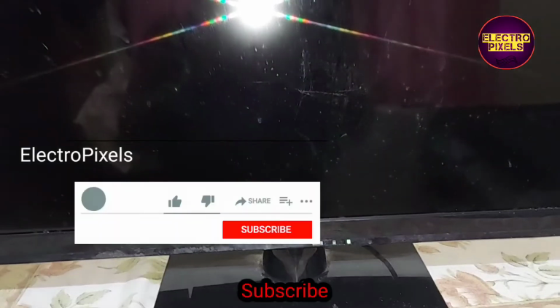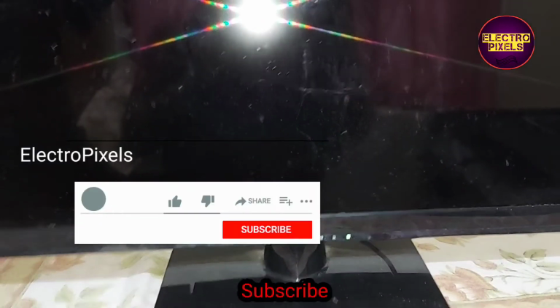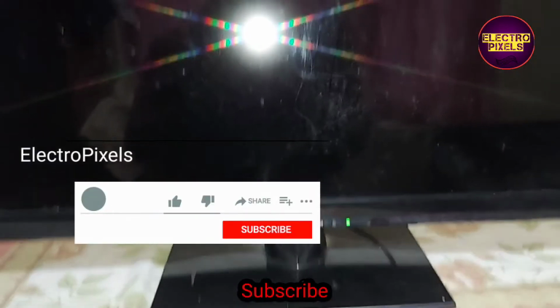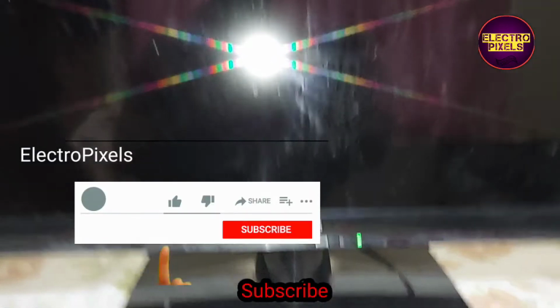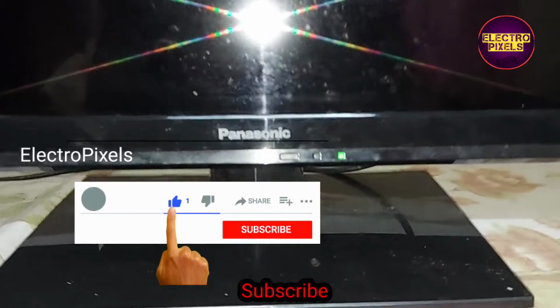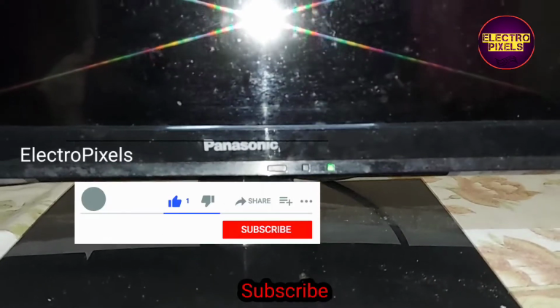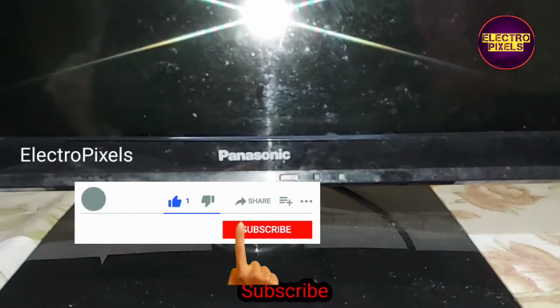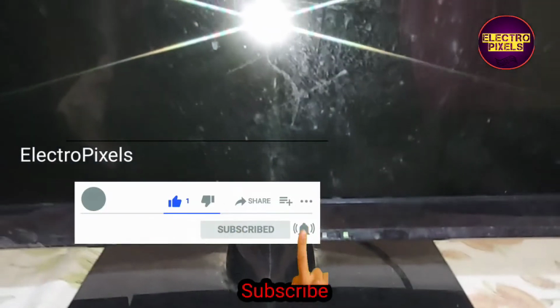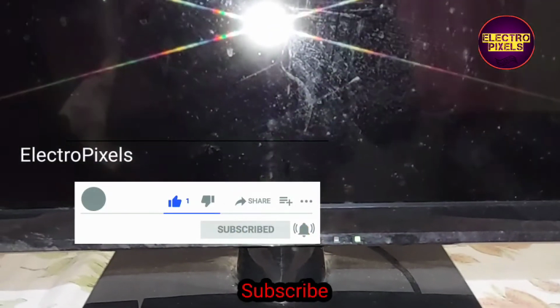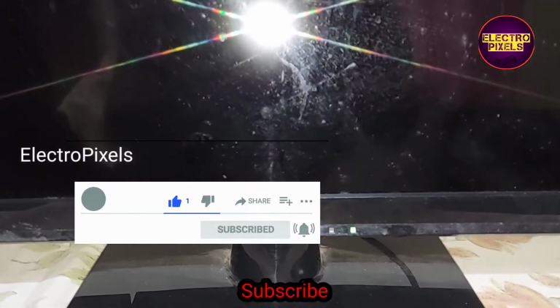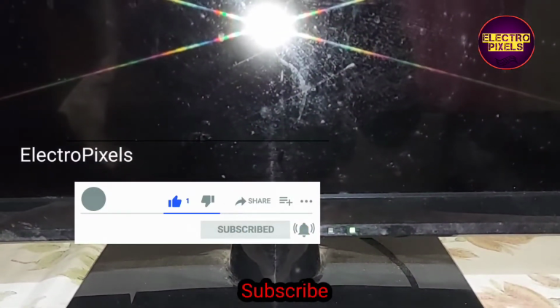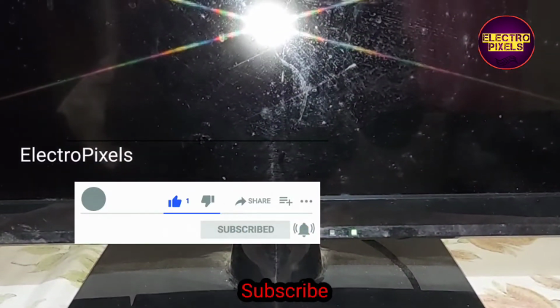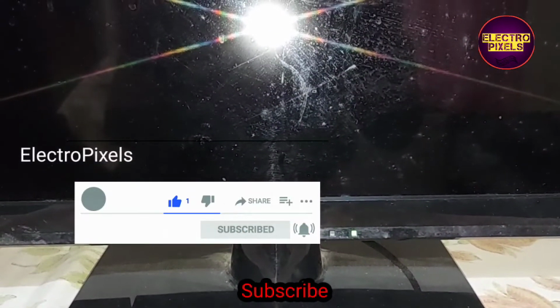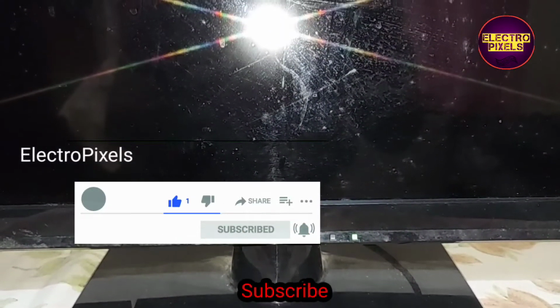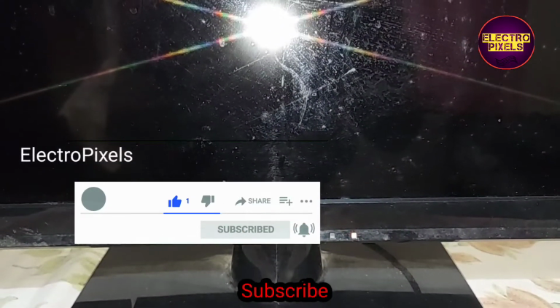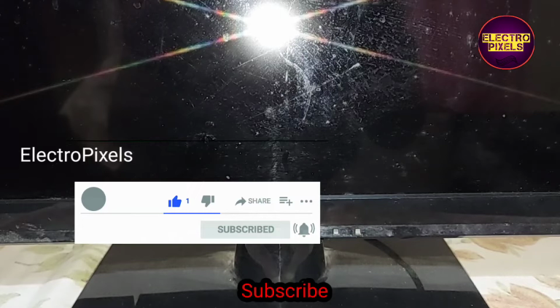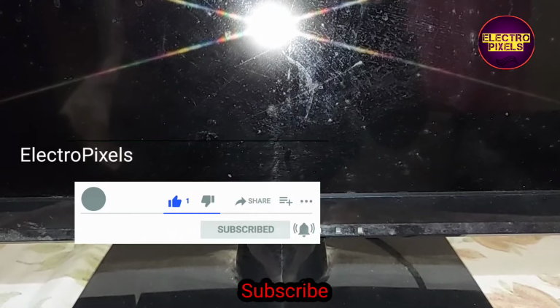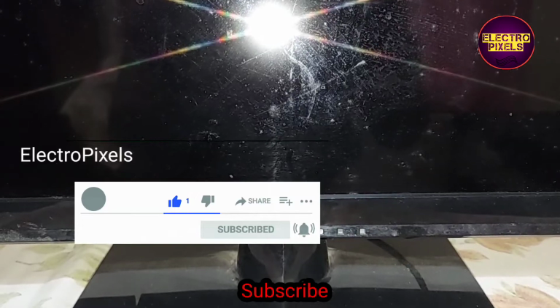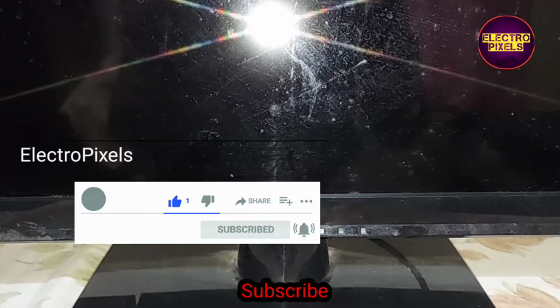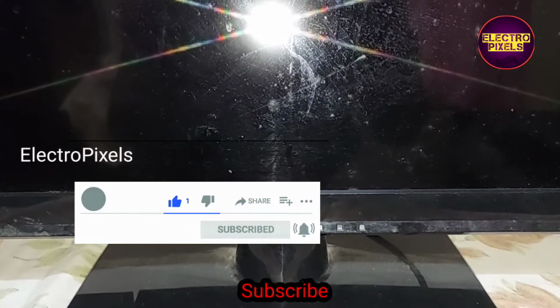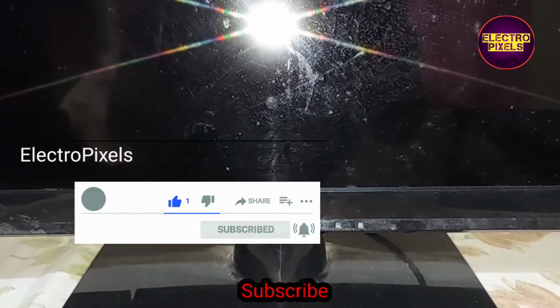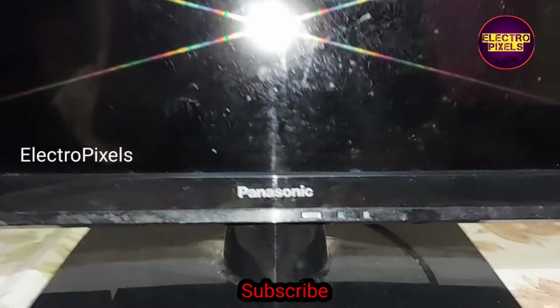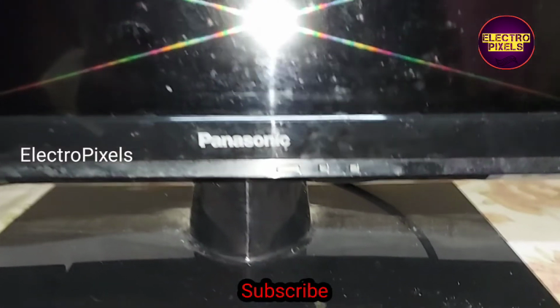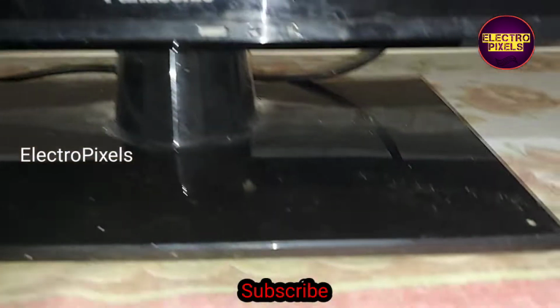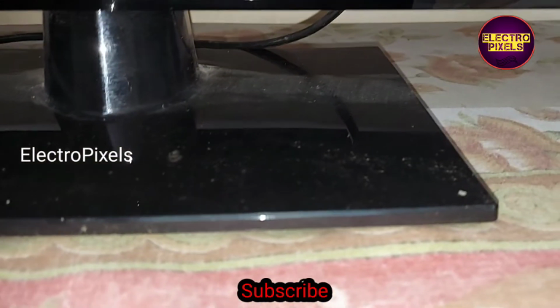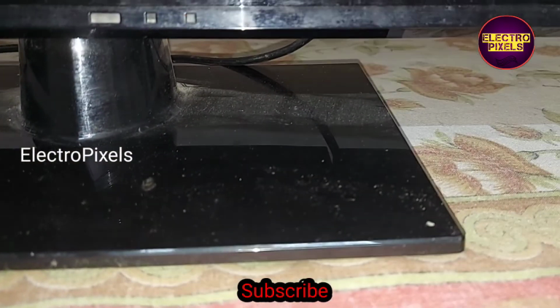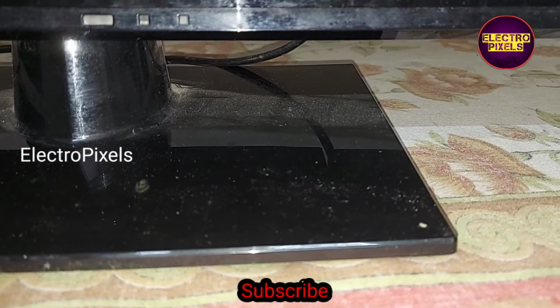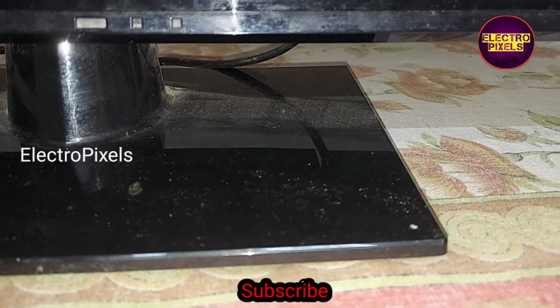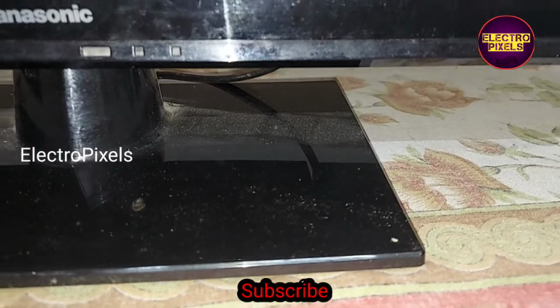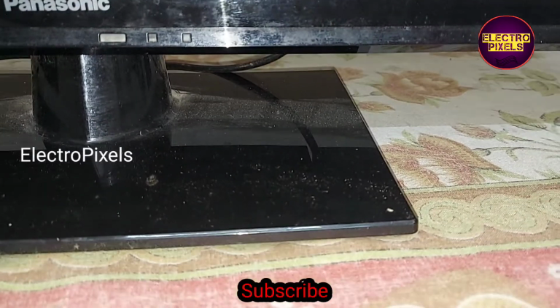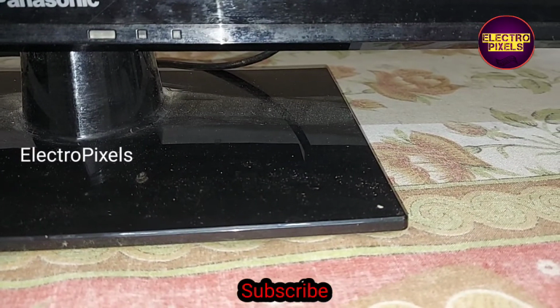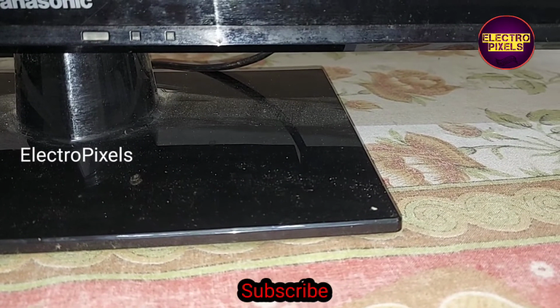Hi friends, this is a 32 inch Panasonic LED TV. The complaint on this TV is a red light blinking issue. You can see when the TV is turned on, it started blinking.